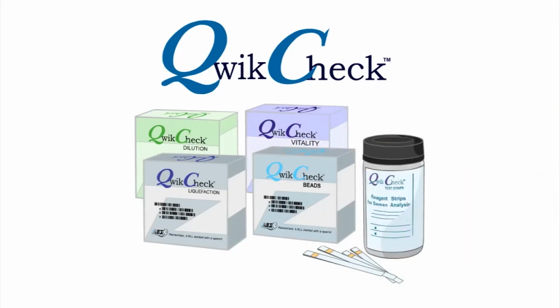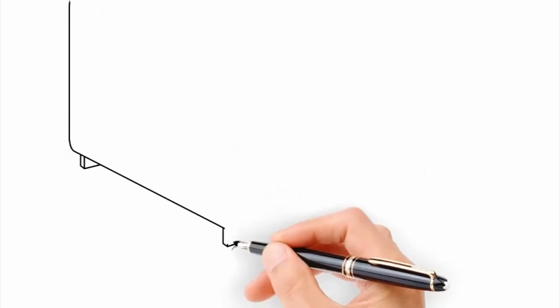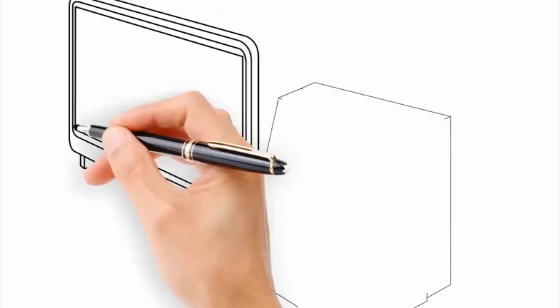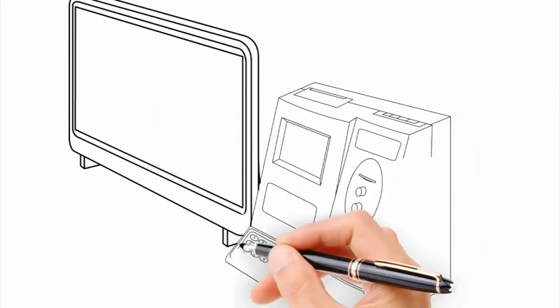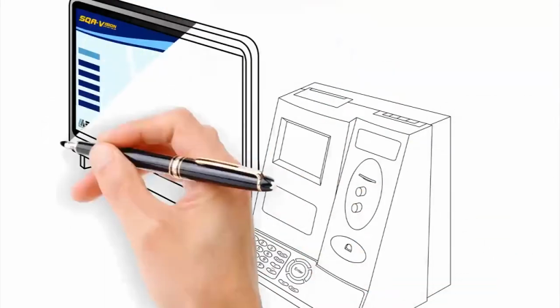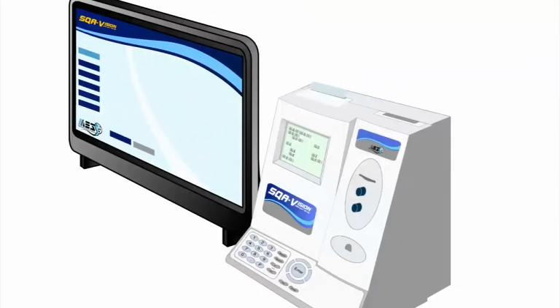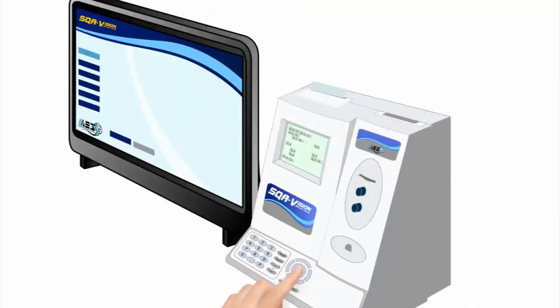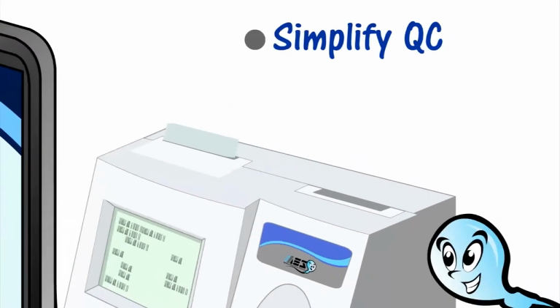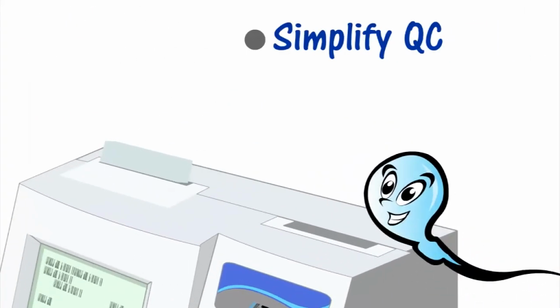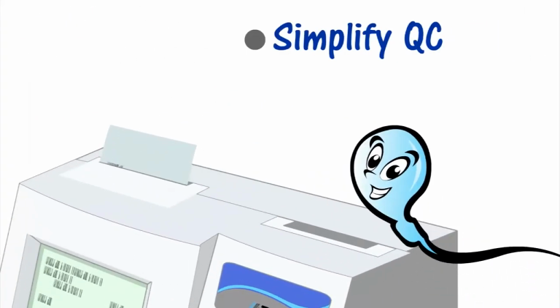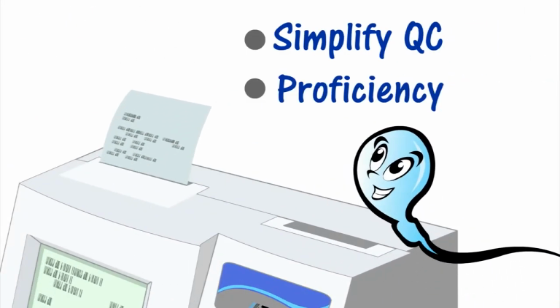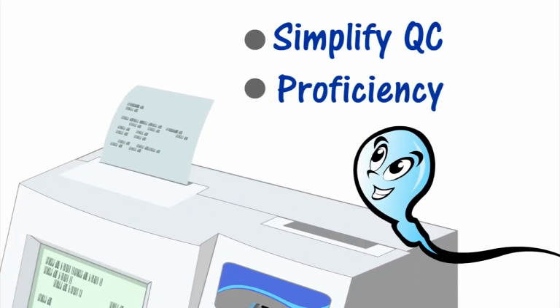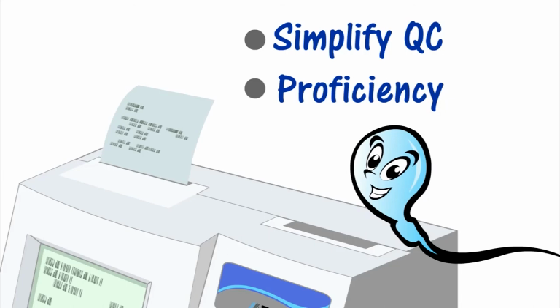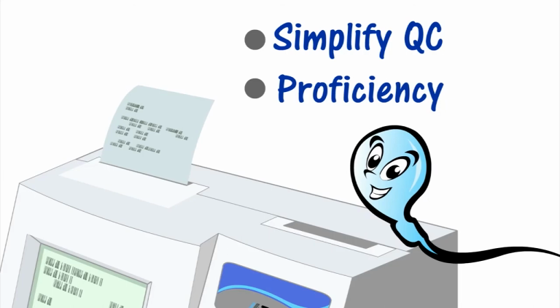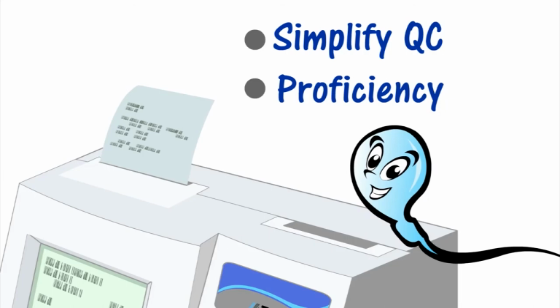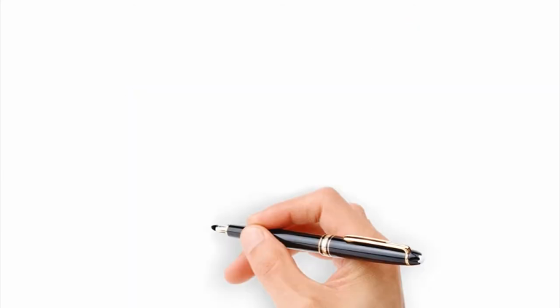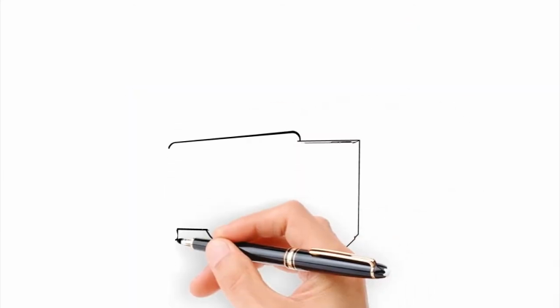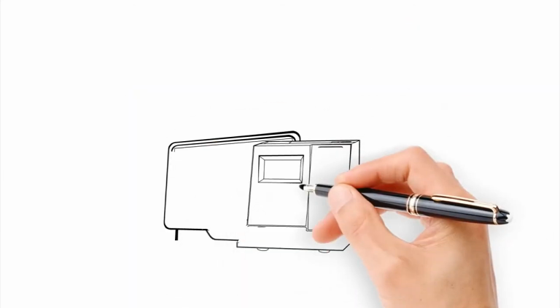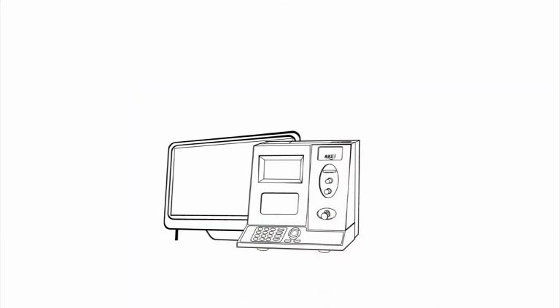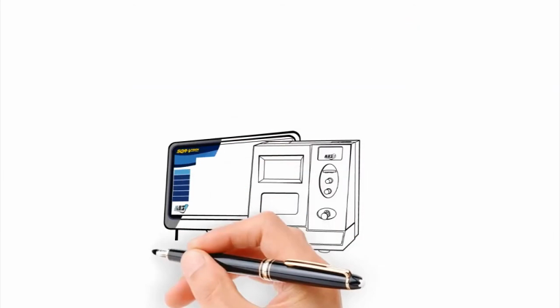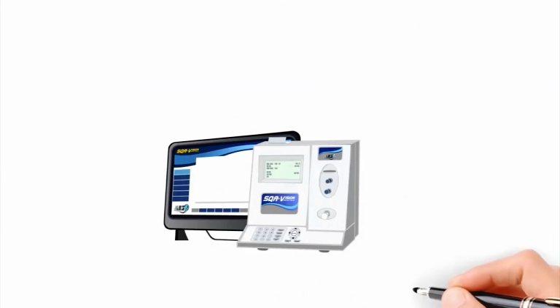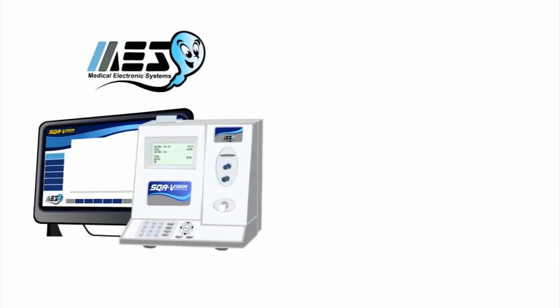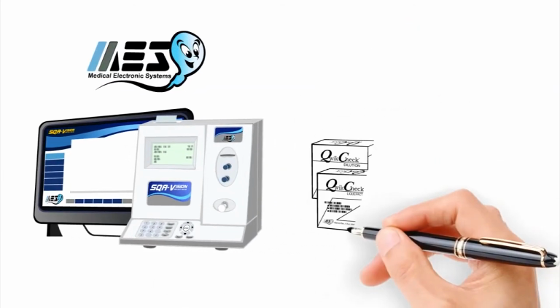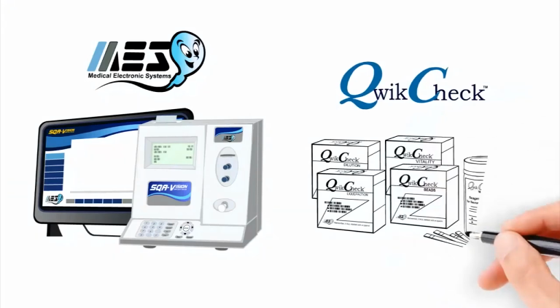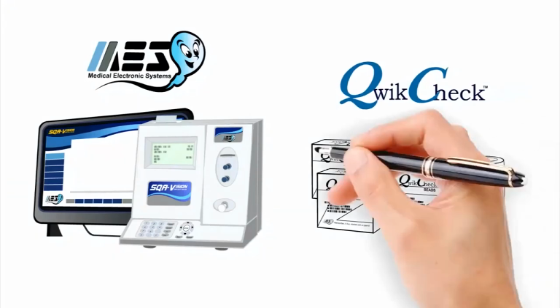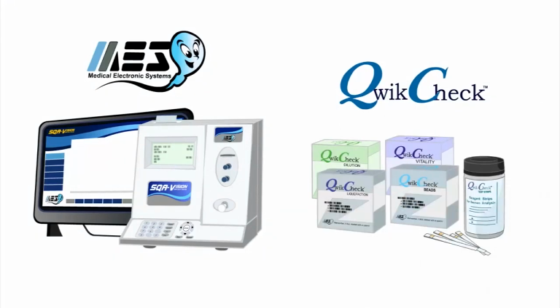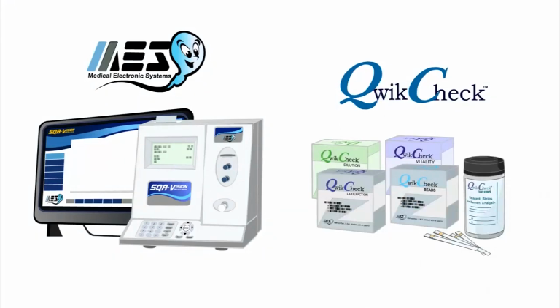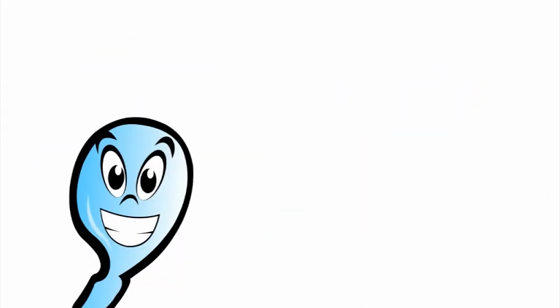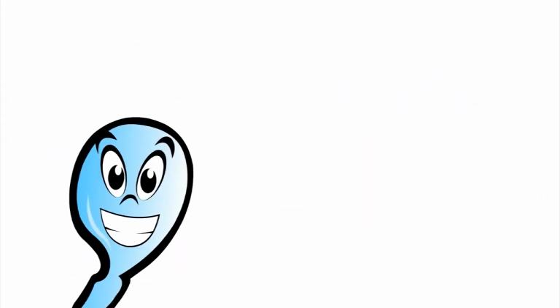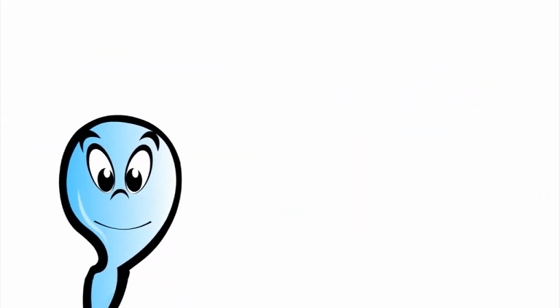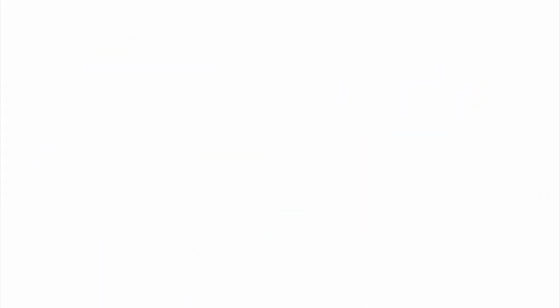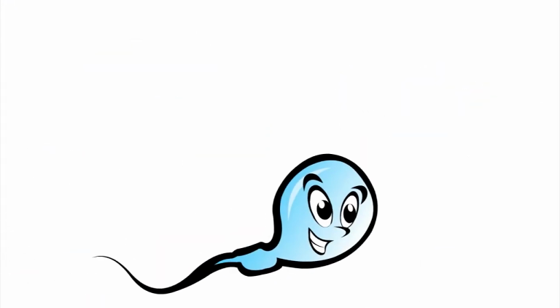Report objective results that everyone can count on. Simplify your QC and proficiency requirements and get standardized. The MES line of automated semen analyzers and quick check kits are the solution. Remember, it all started with a sperm.